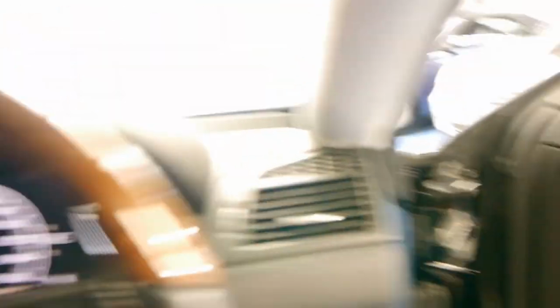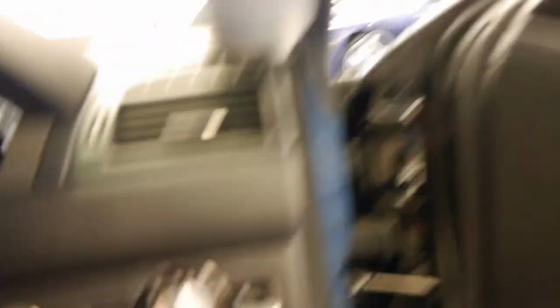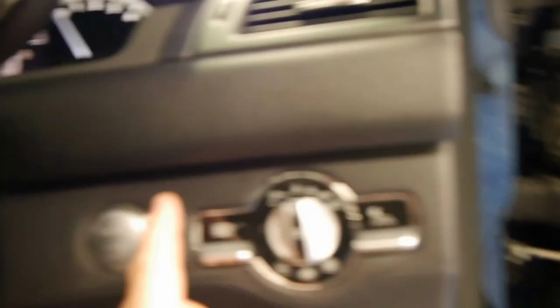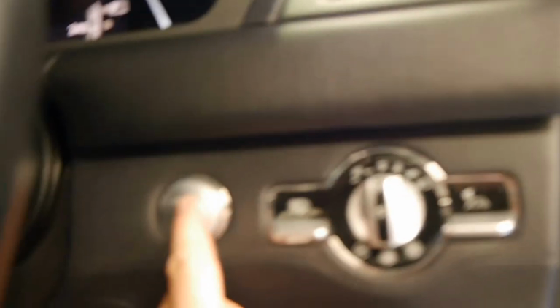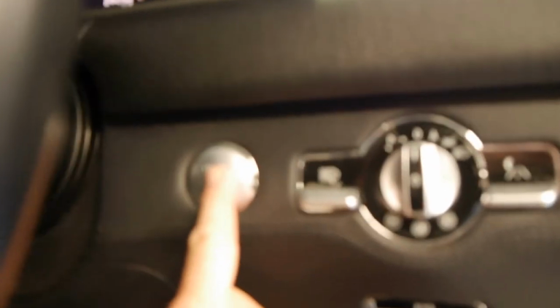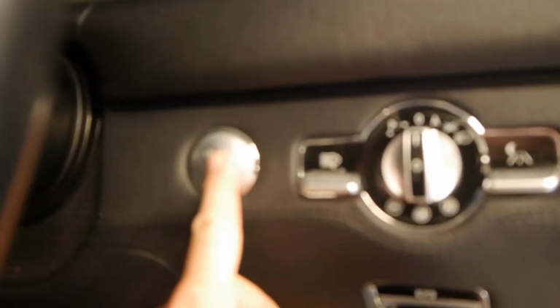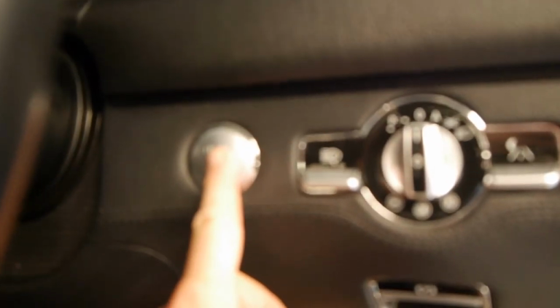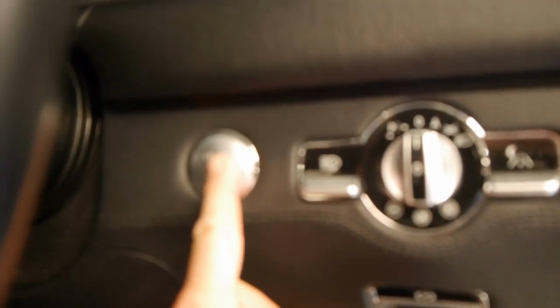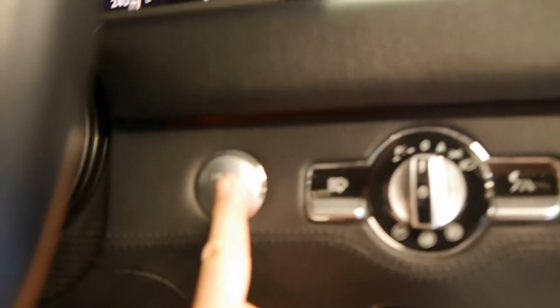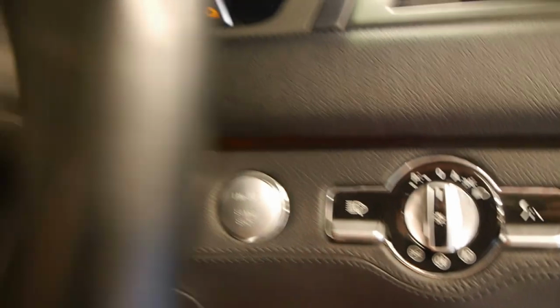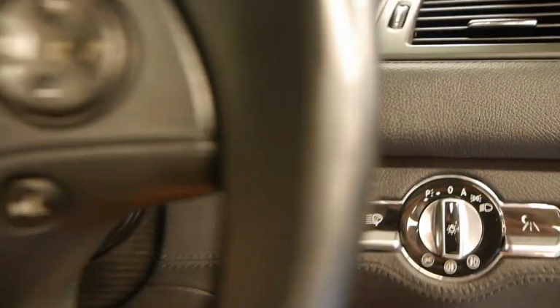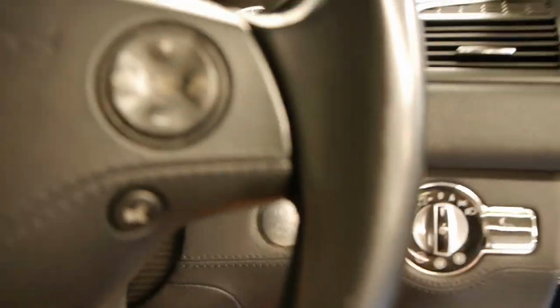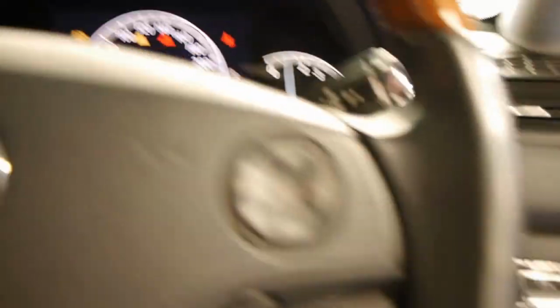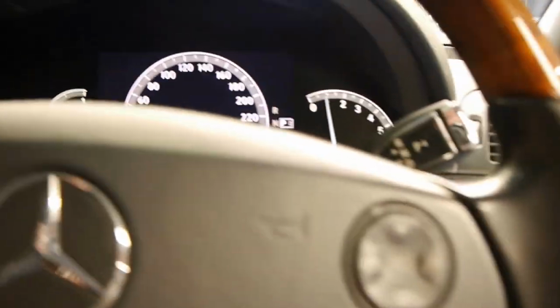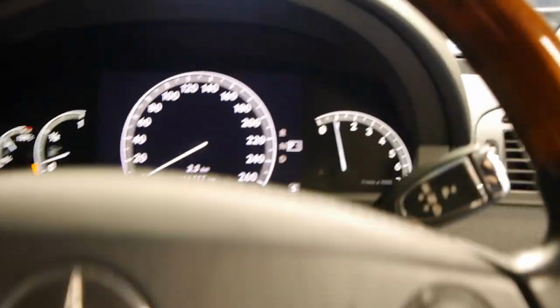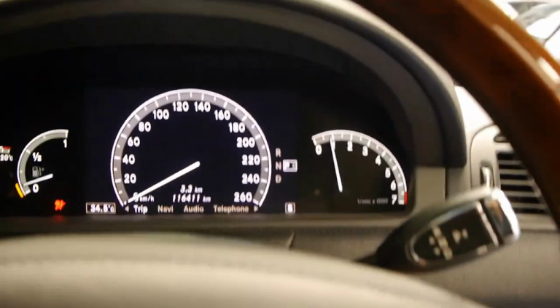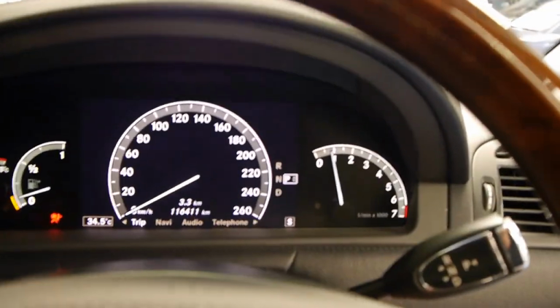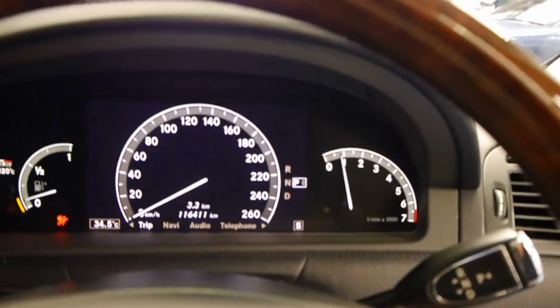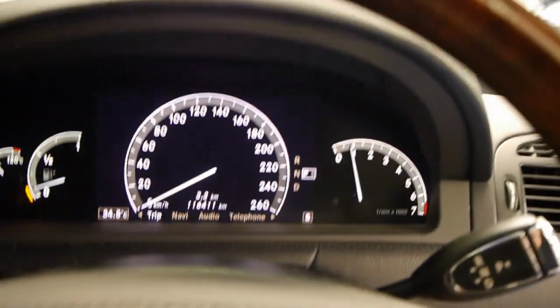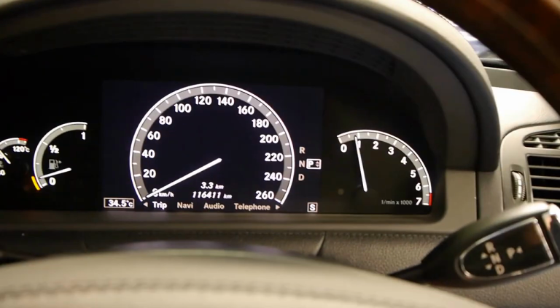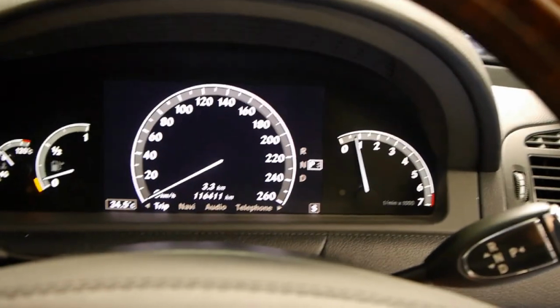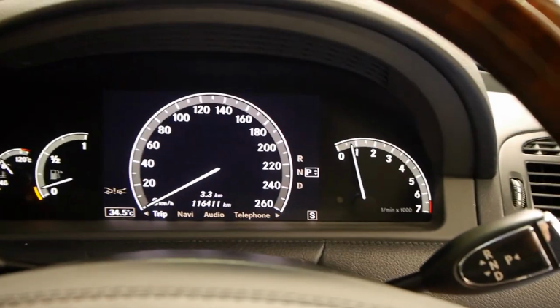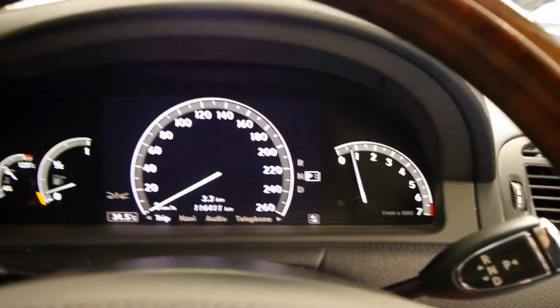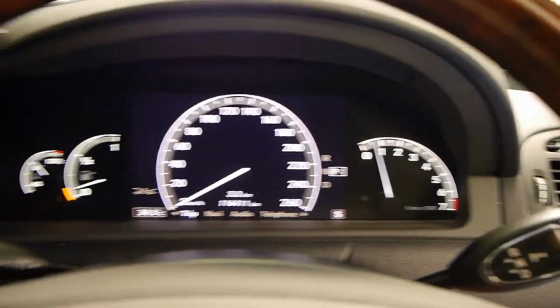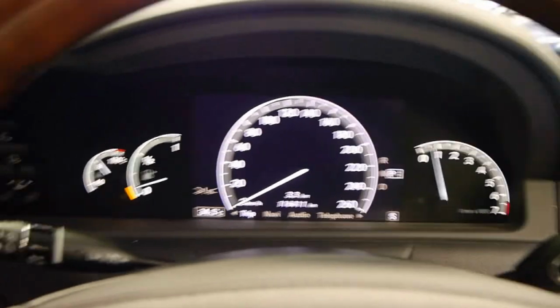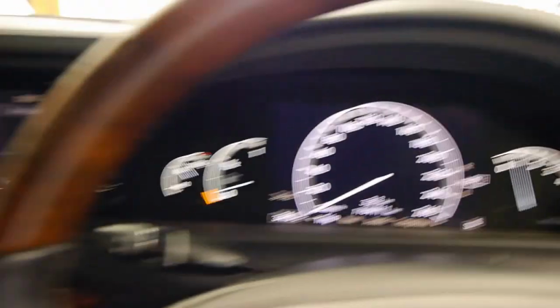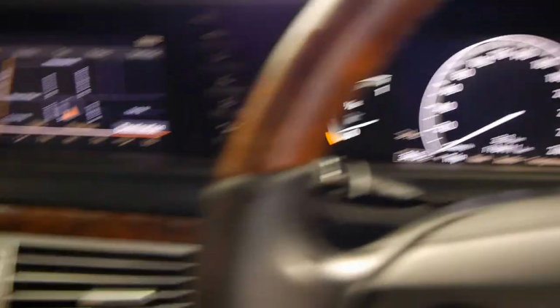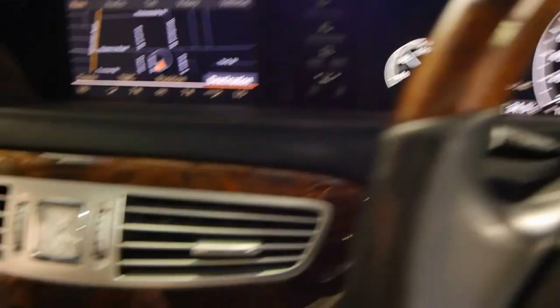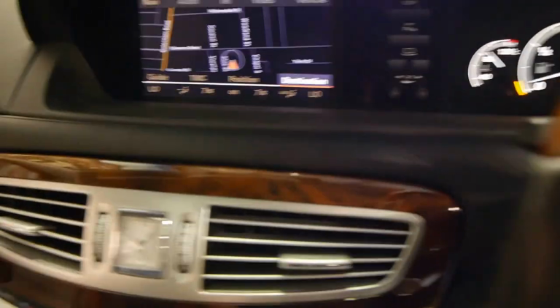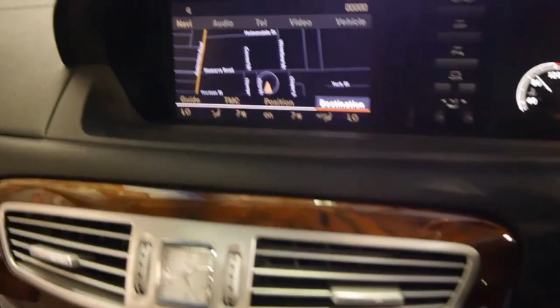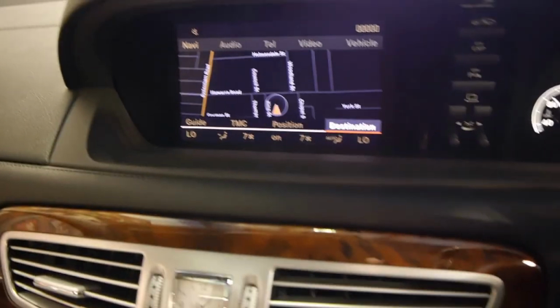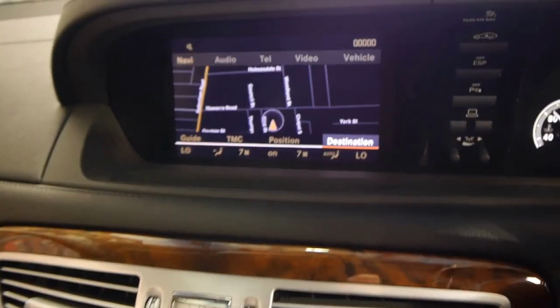116,000 kilometres from new. I'm just going to push the start button there and you'll see the car starts immediately. Turn the music down — air conditioning is freezing cold.